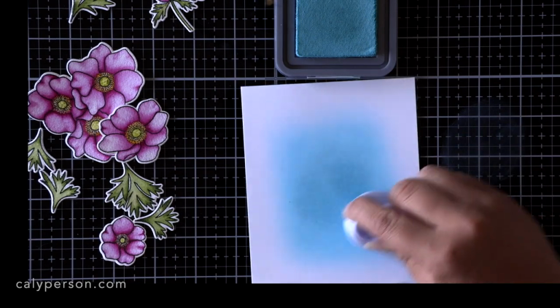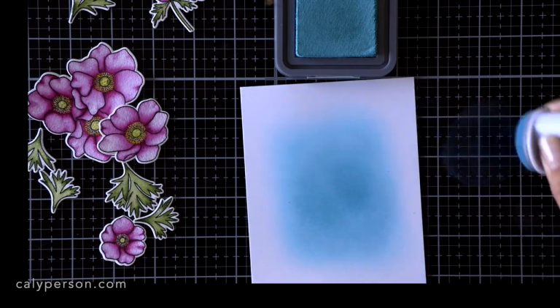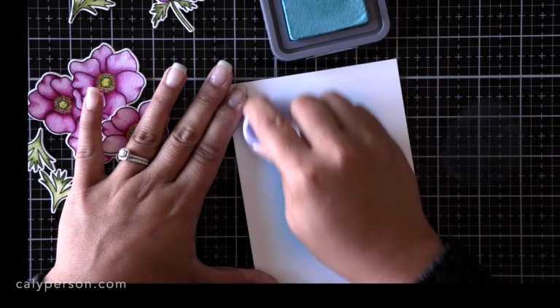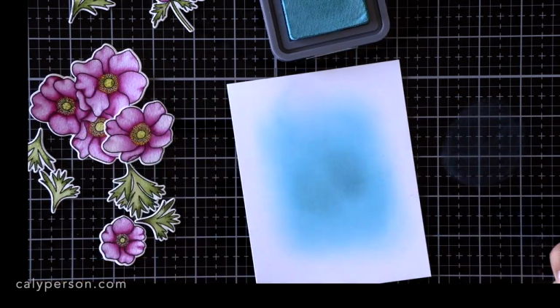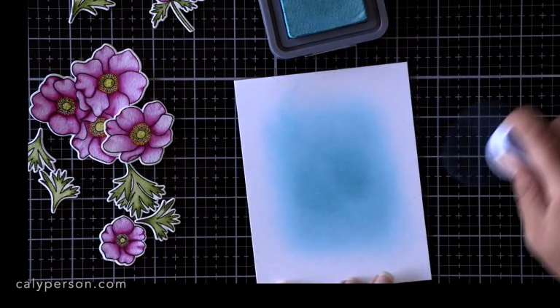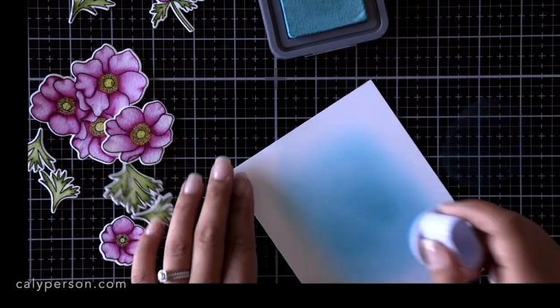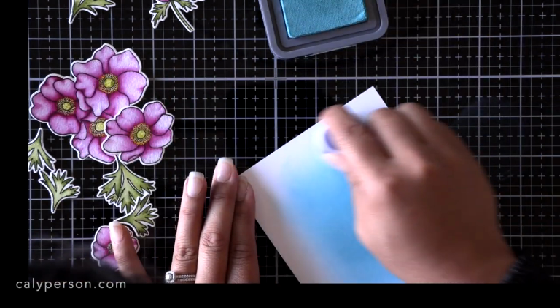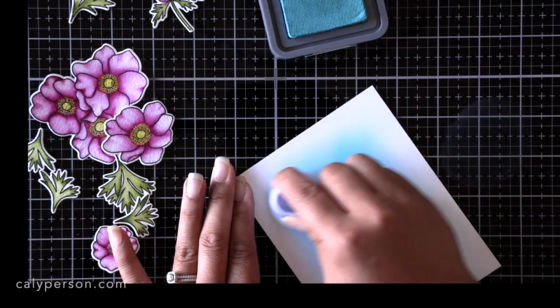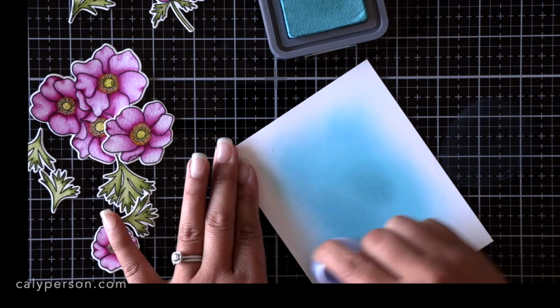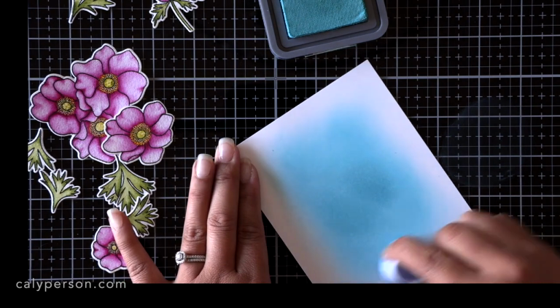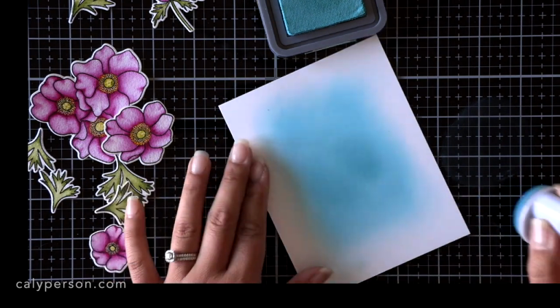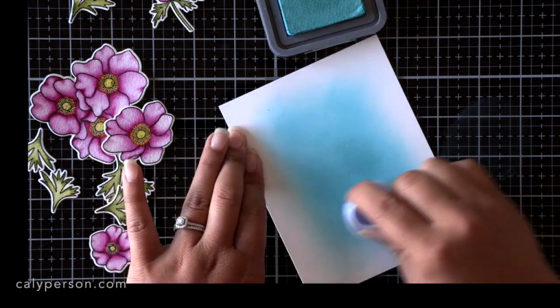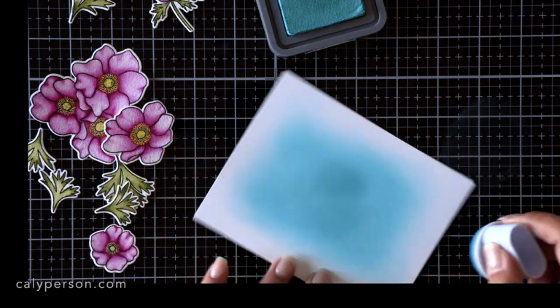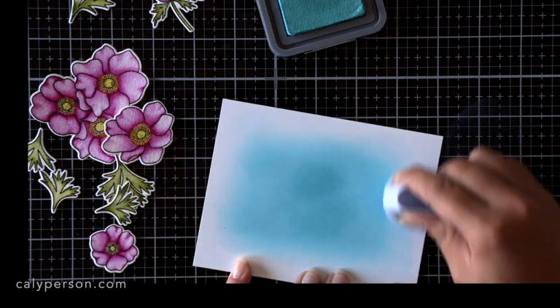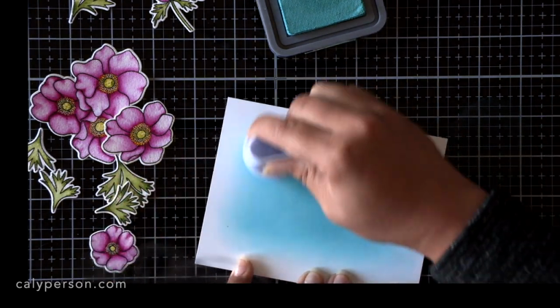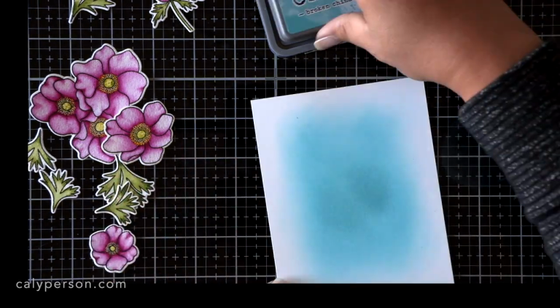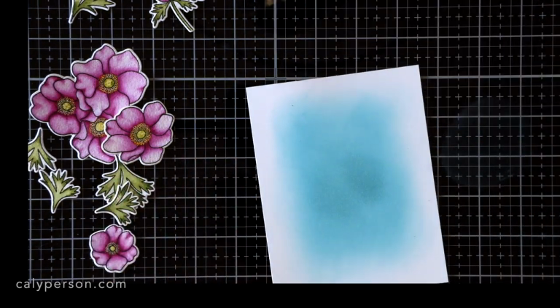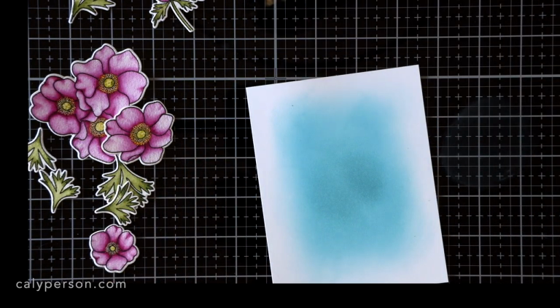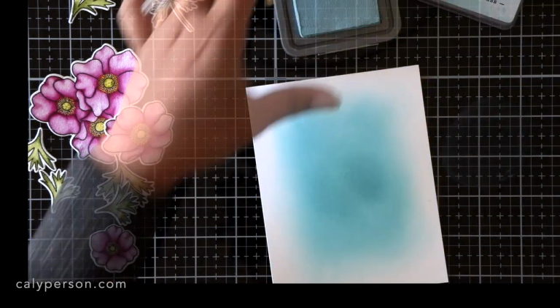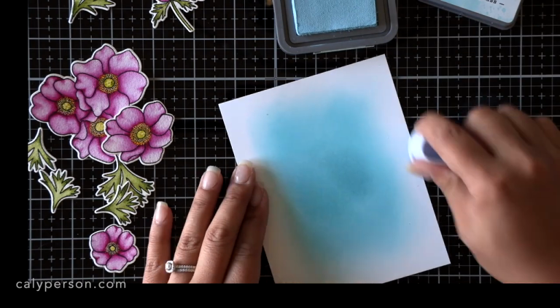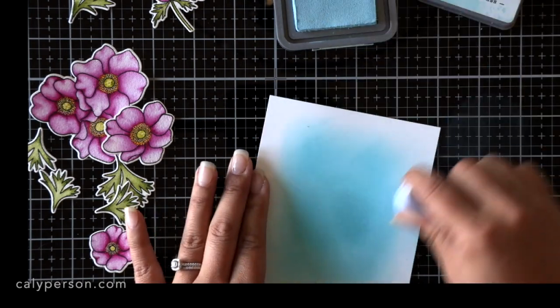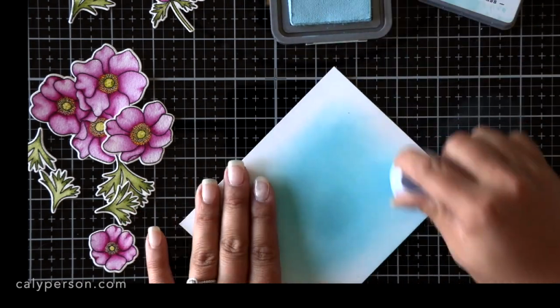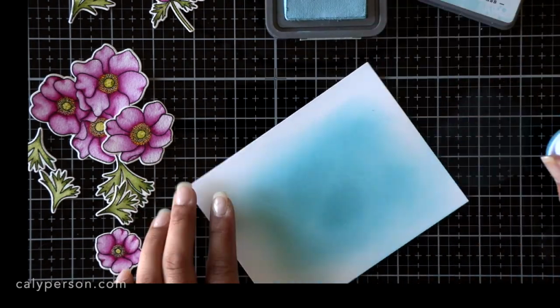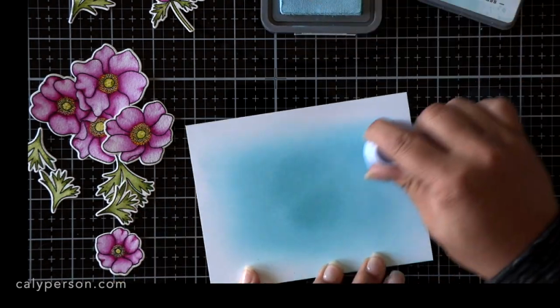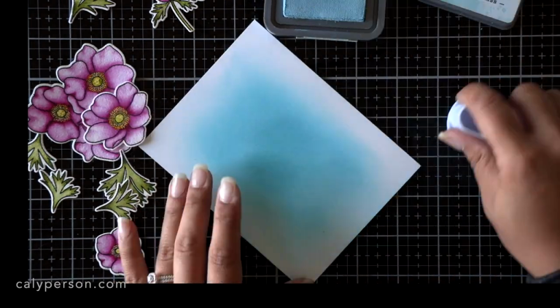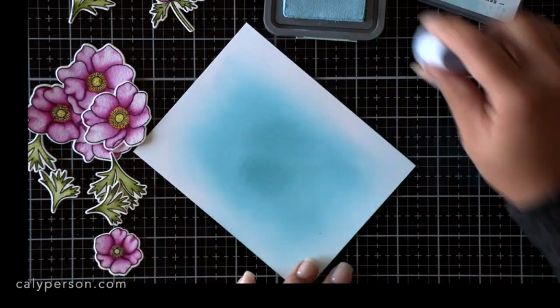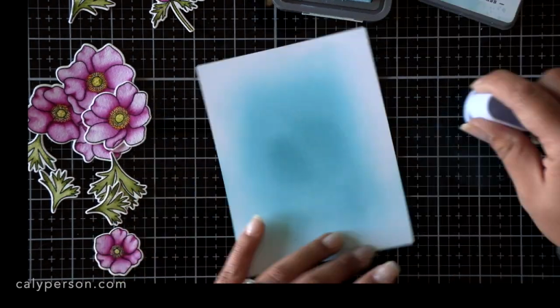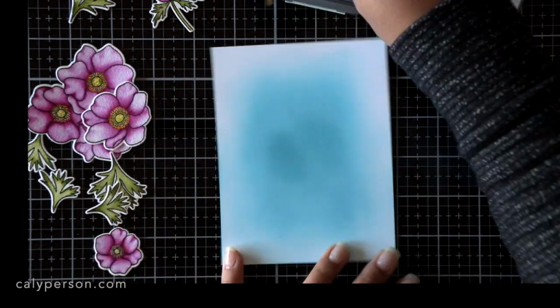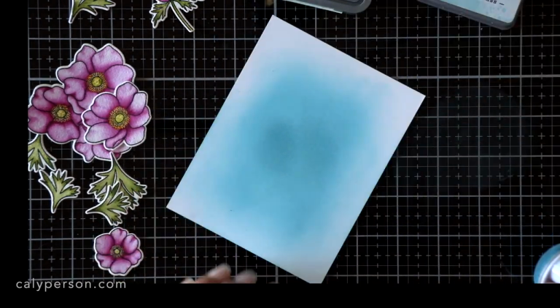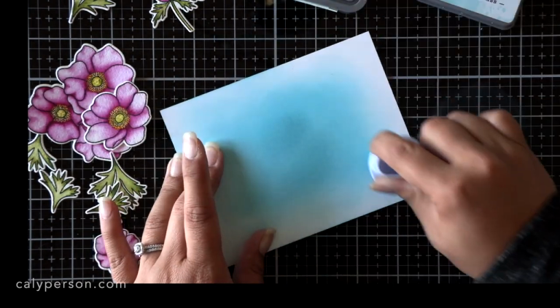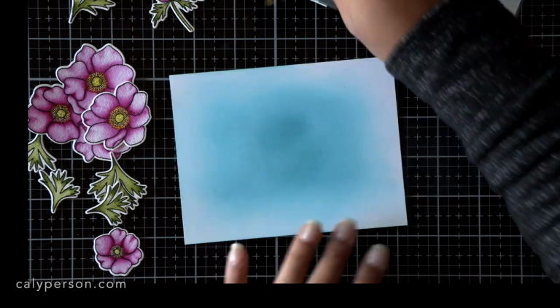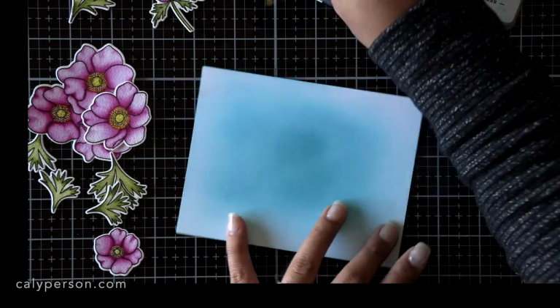I'm ink blending with Tumbled Glass and Salty Ocean. The Salty Ocean is towards the center where it's darker, and I'm wanting to fade it out into a lighter blue. It's okay that it's not perfect because most of the flowers and leaves are going to be covering up that middle section where it's a little bit more heavy-handed.